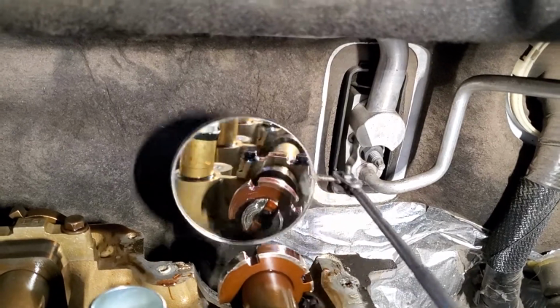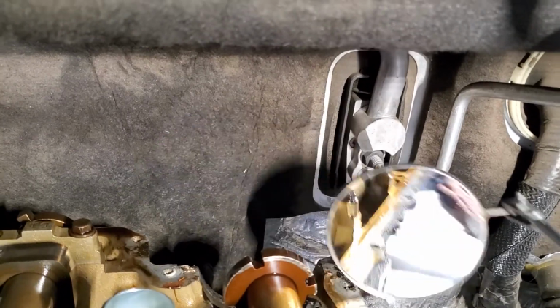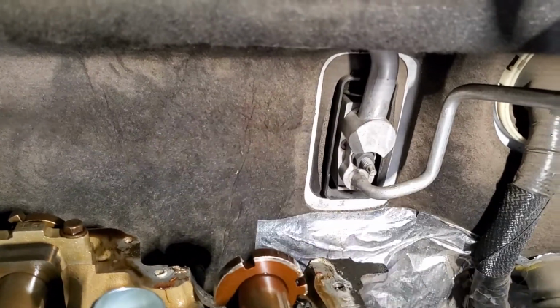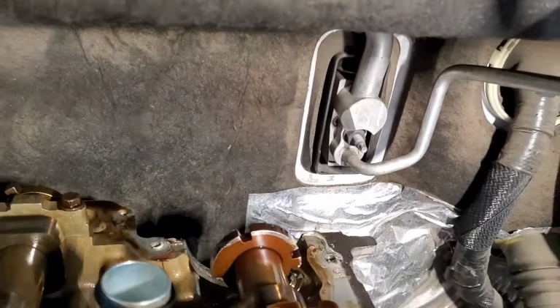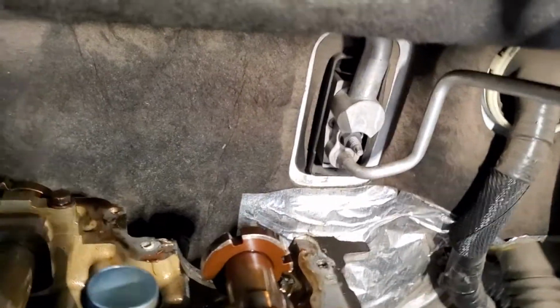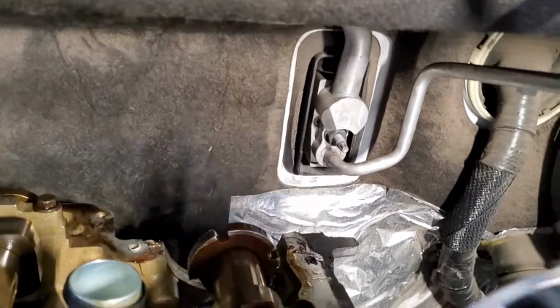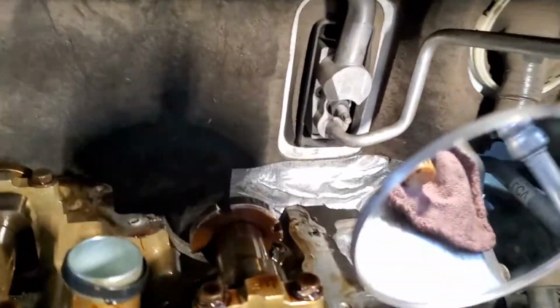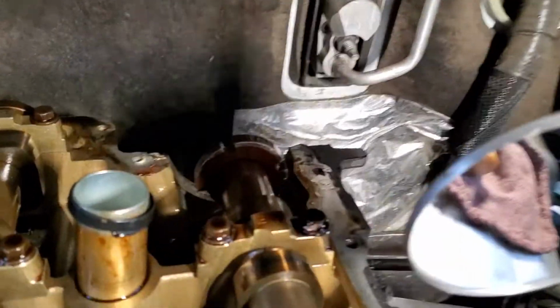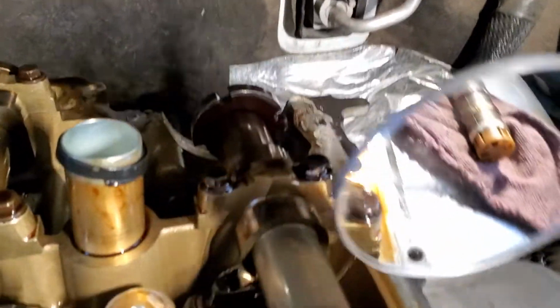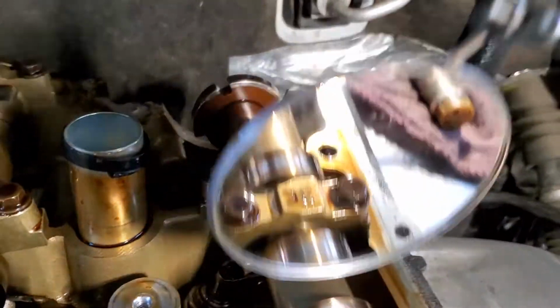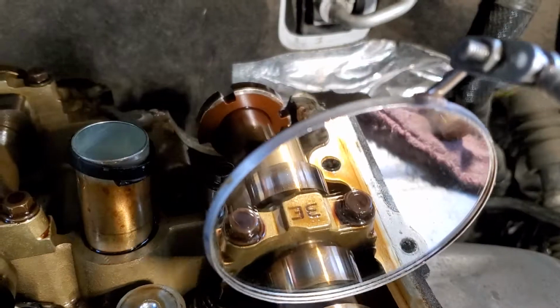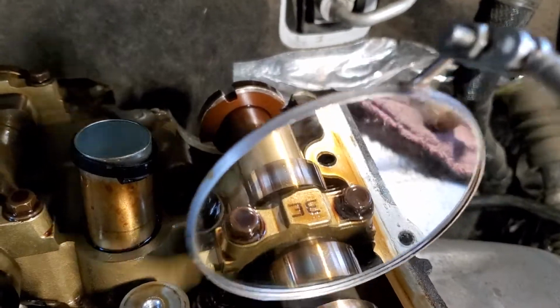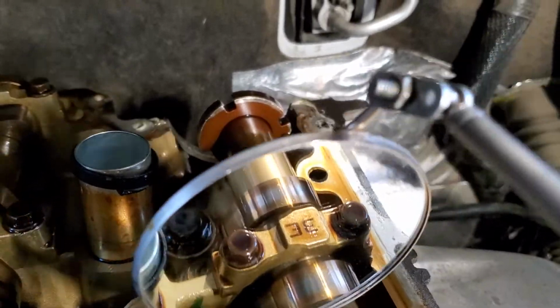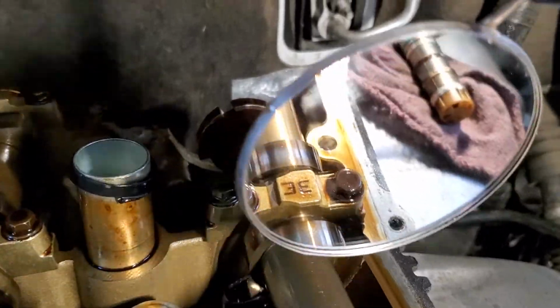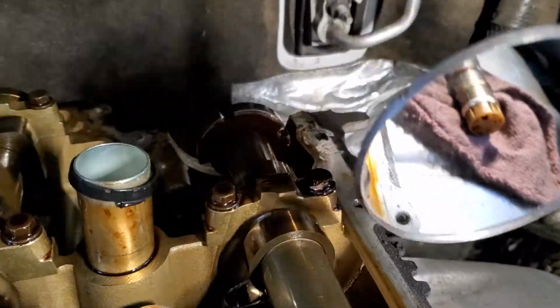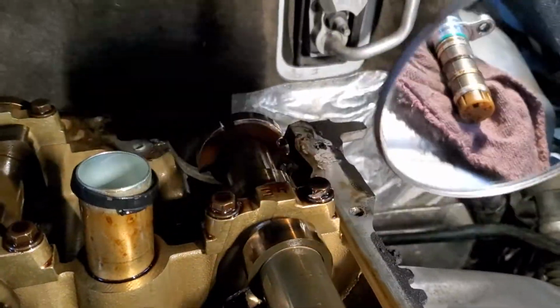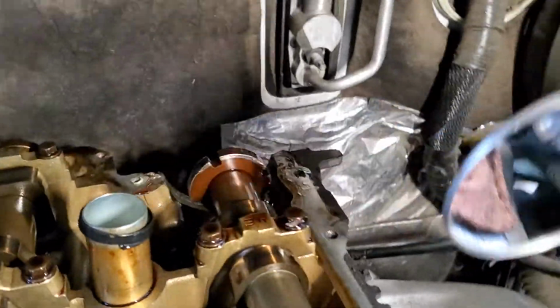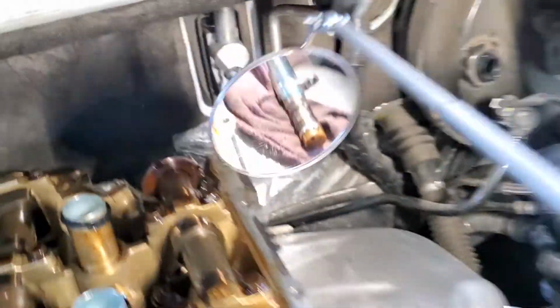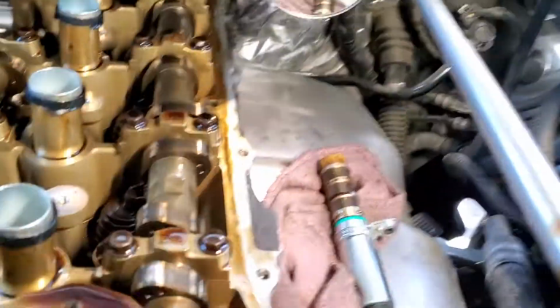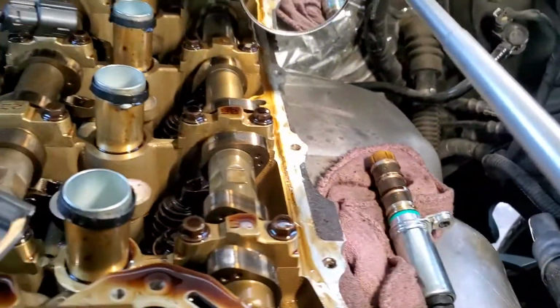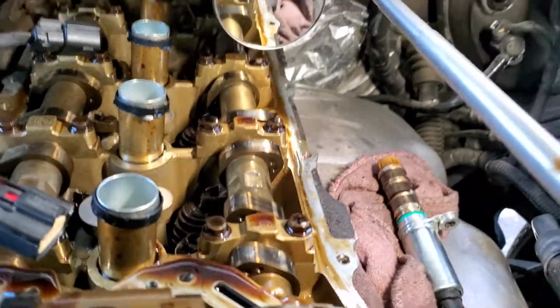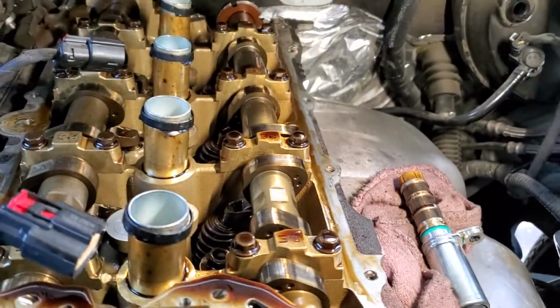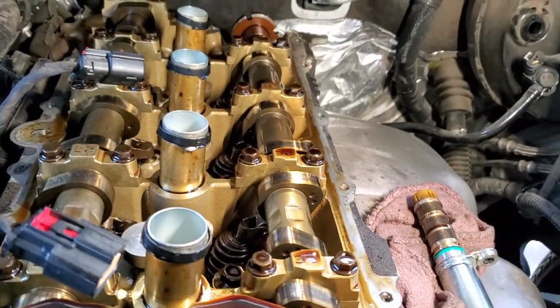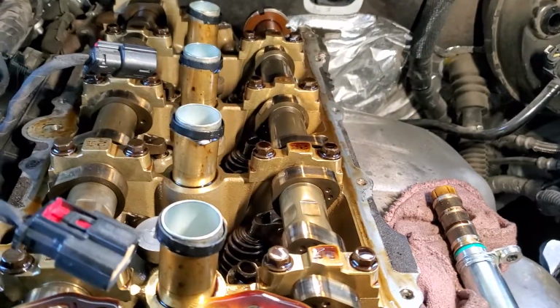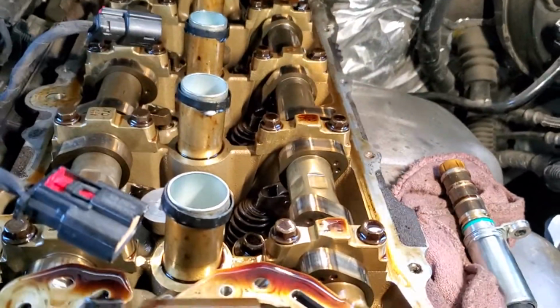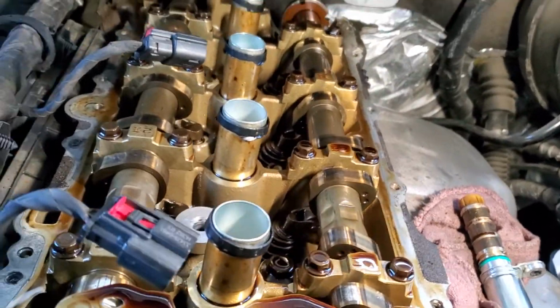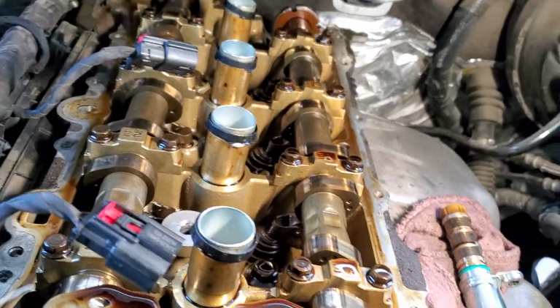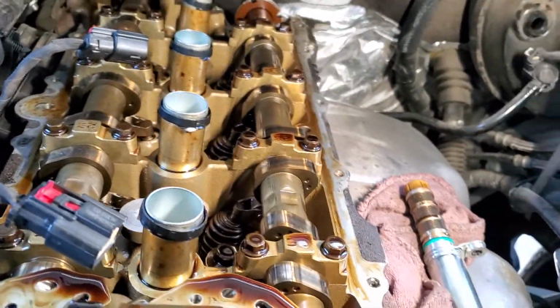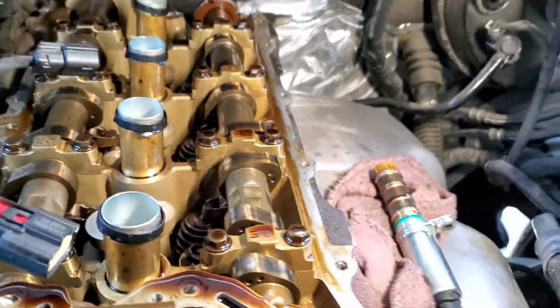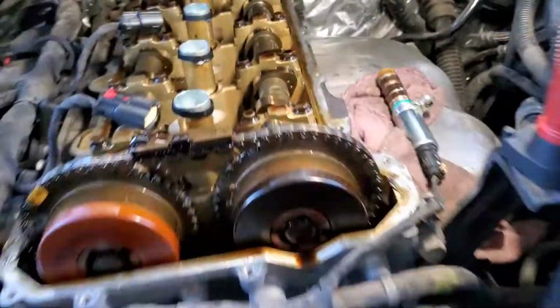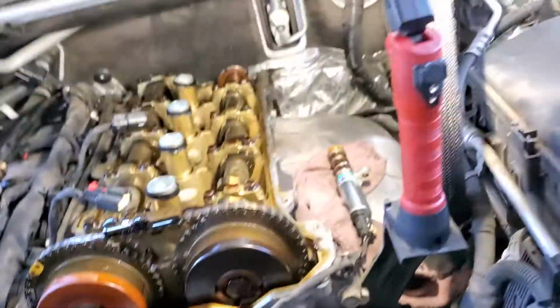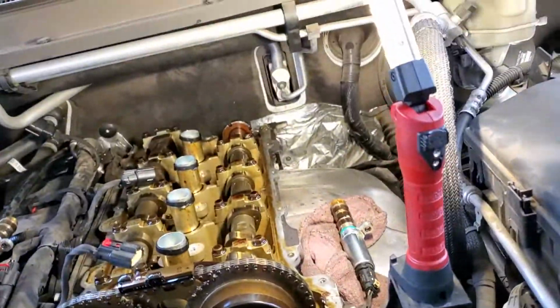So, hopefully if the customer okays it, we're going to replace the exhaust cam, a whole bunch of seals, and the vacuum pump.